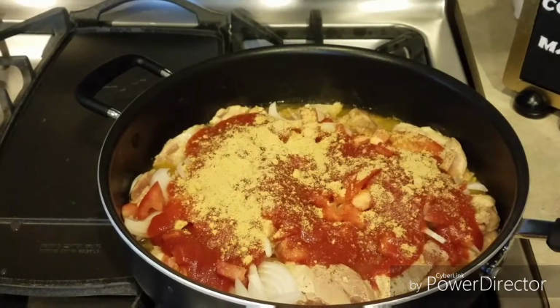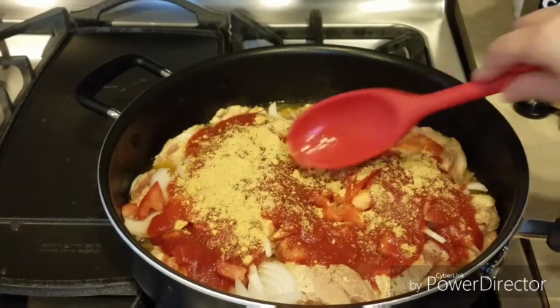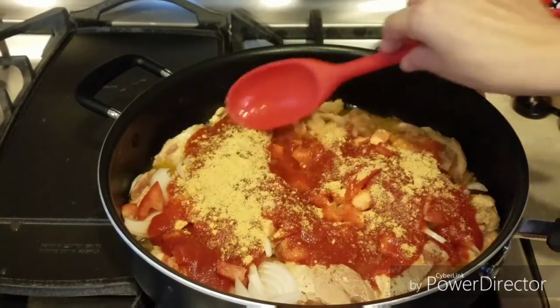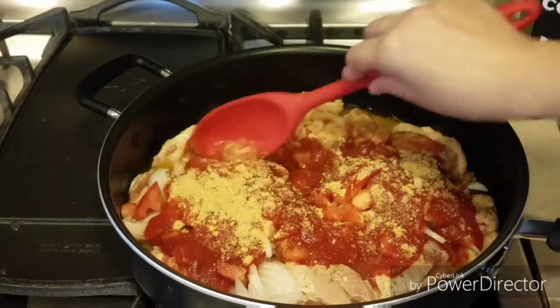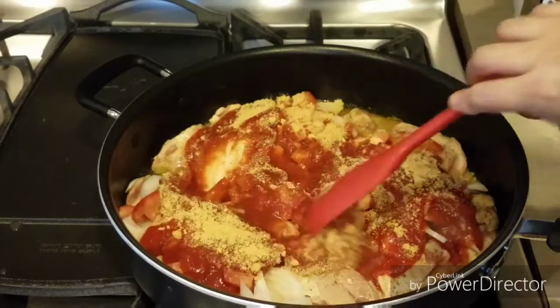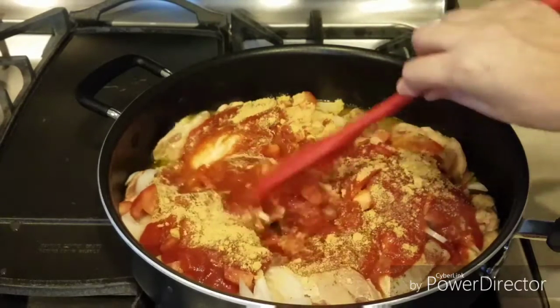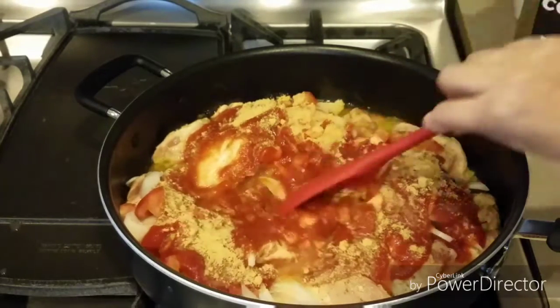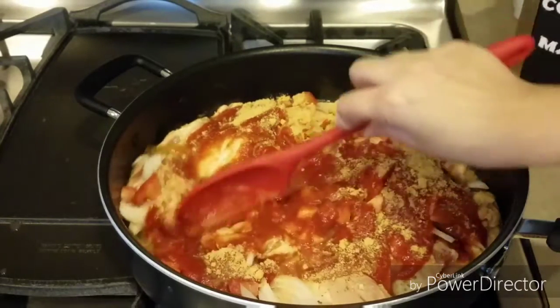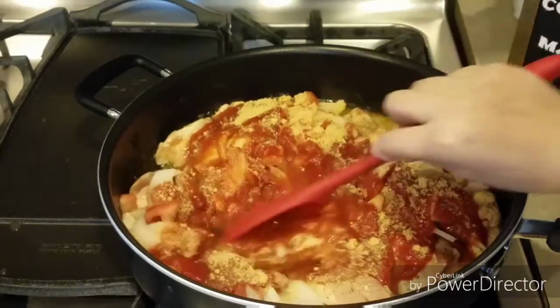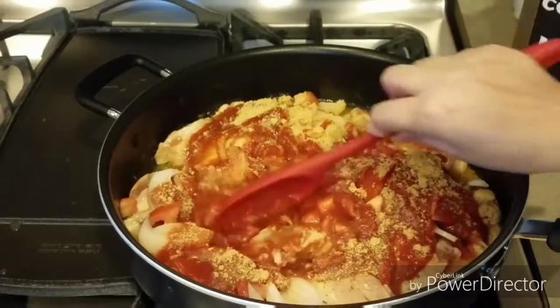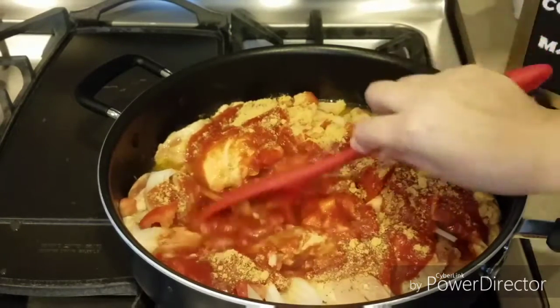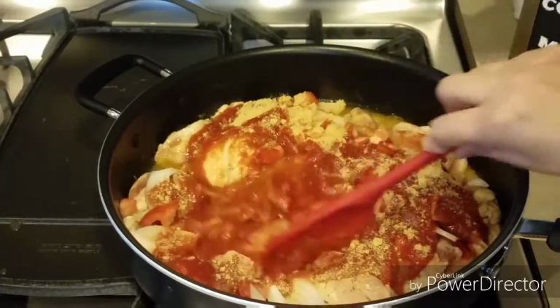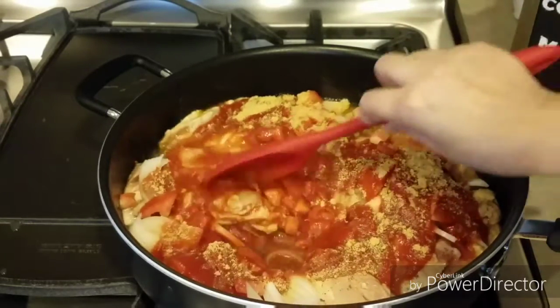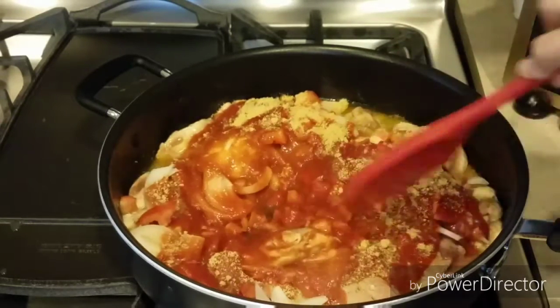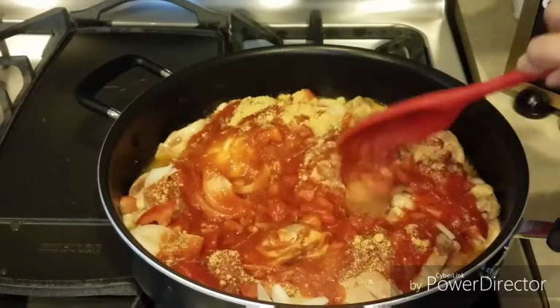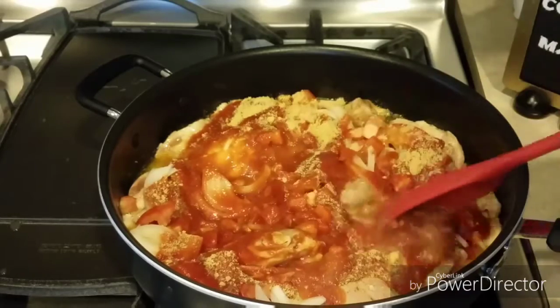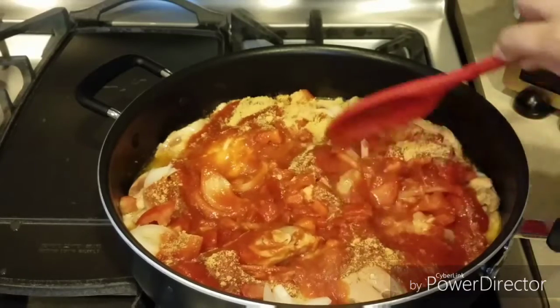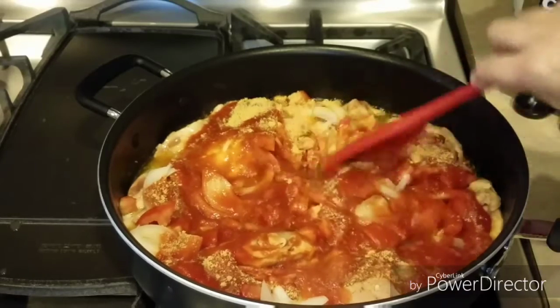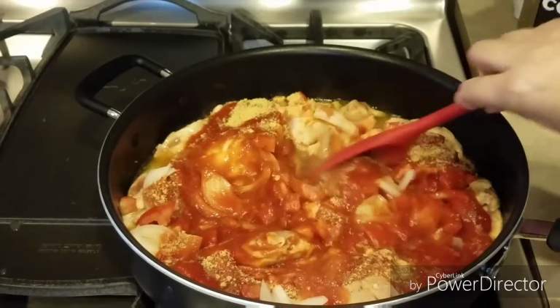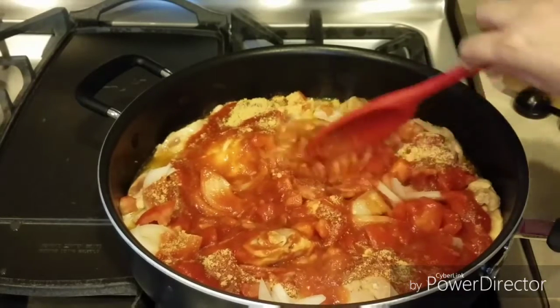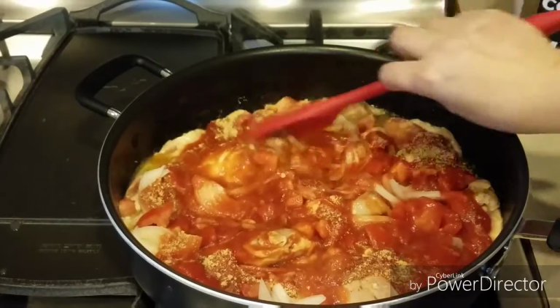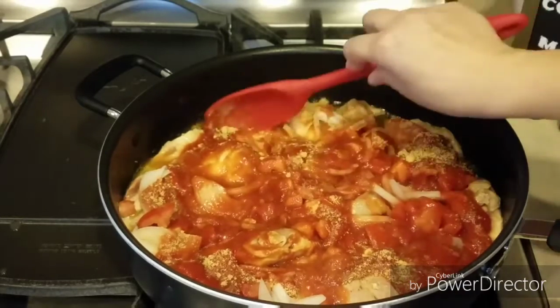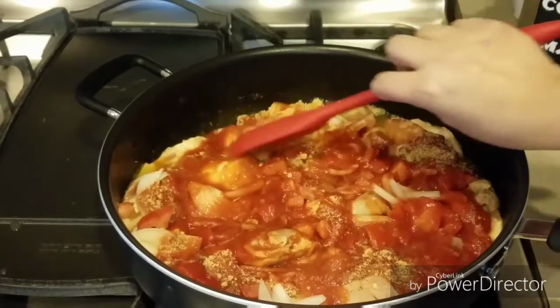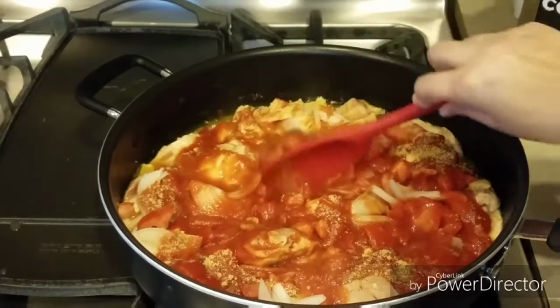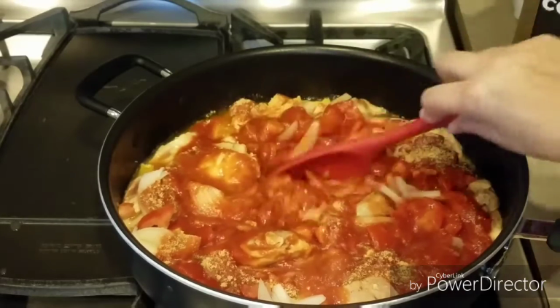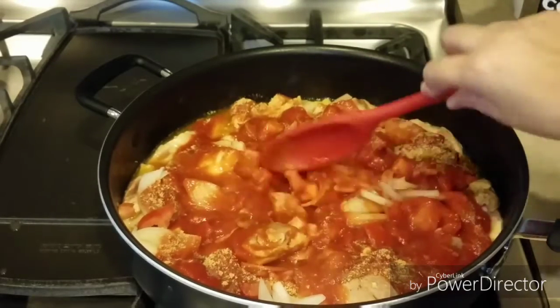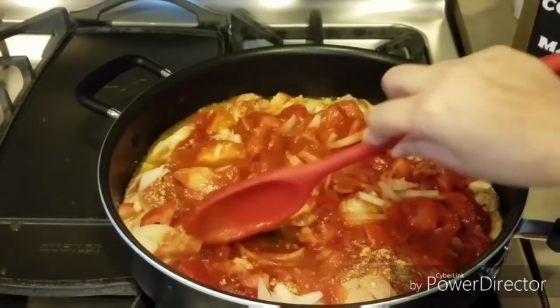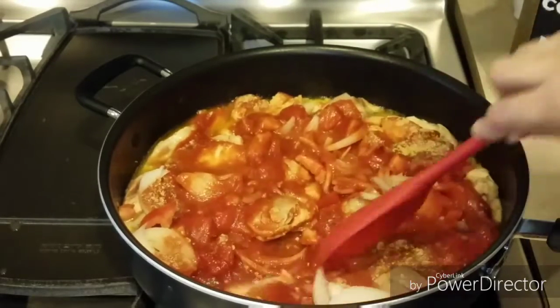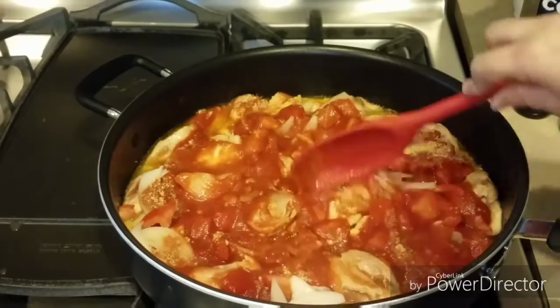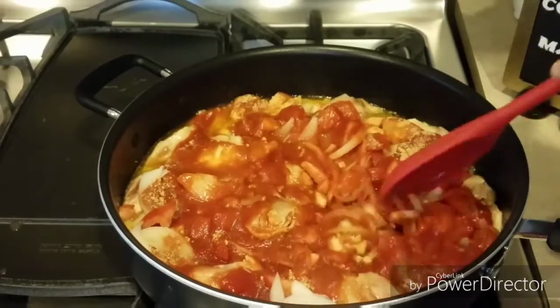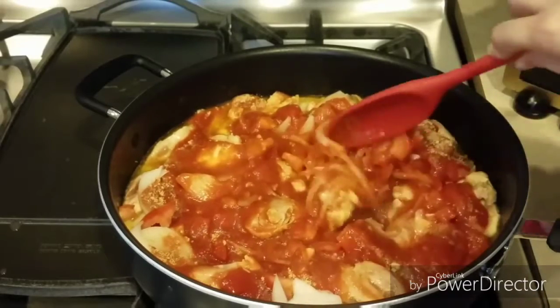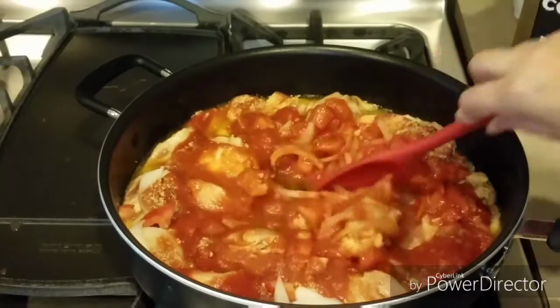Y ahora lo revolvemos un poco para que todos los ingredientes se mezclen.